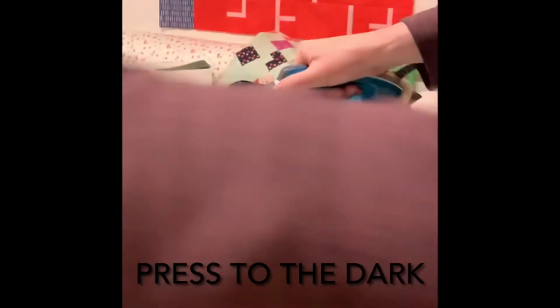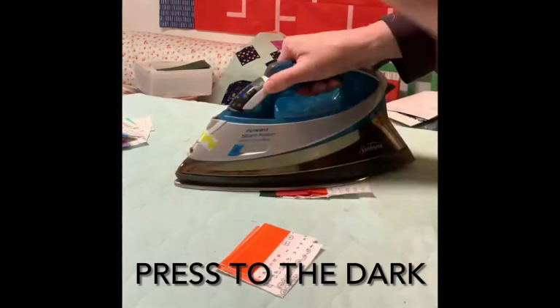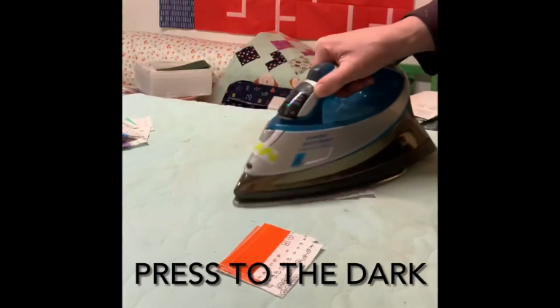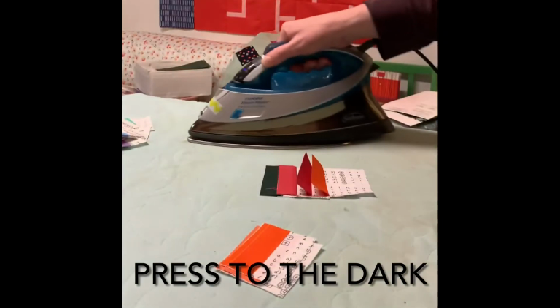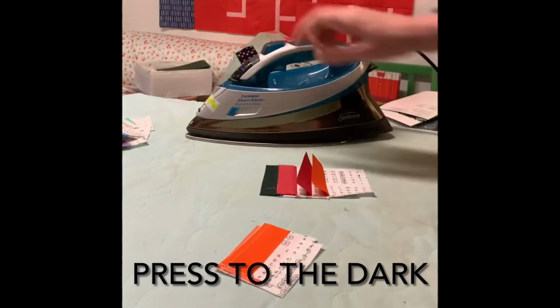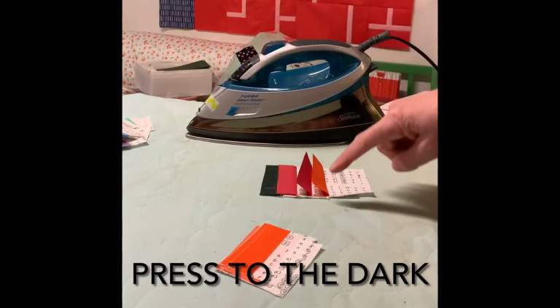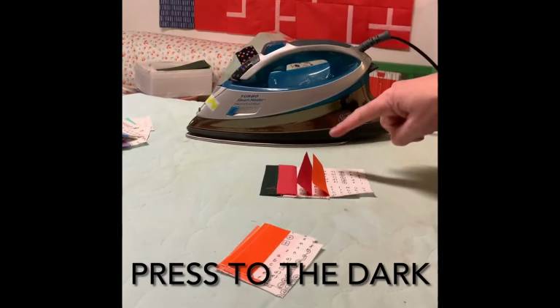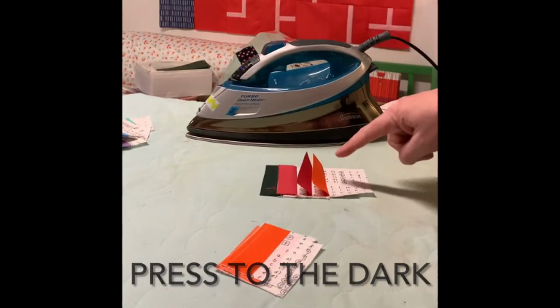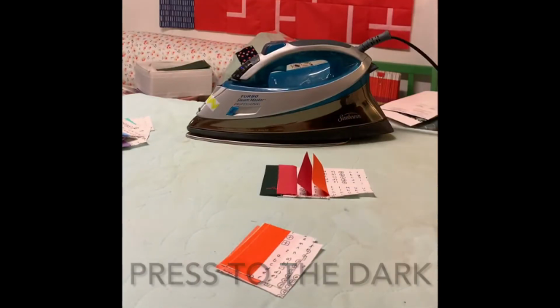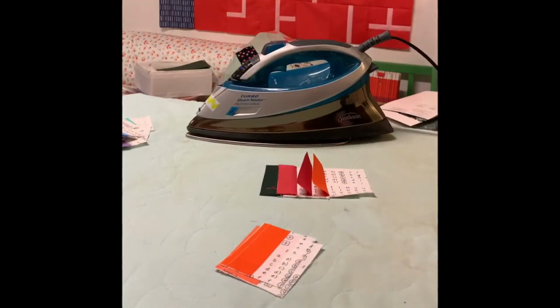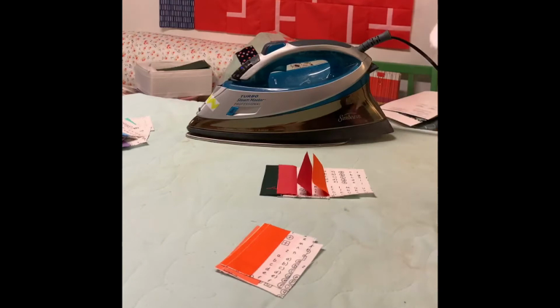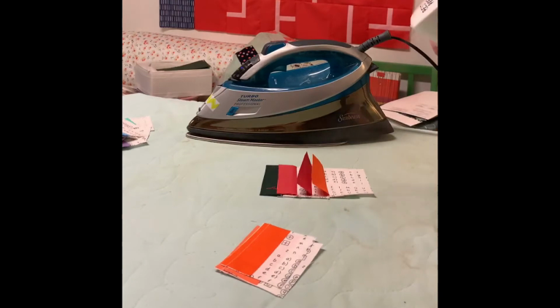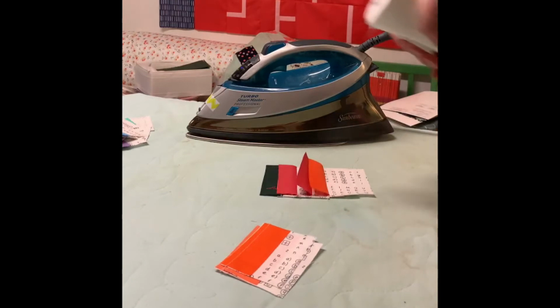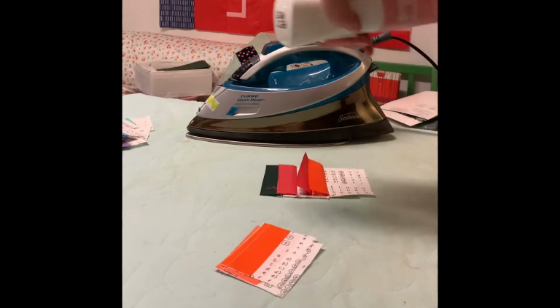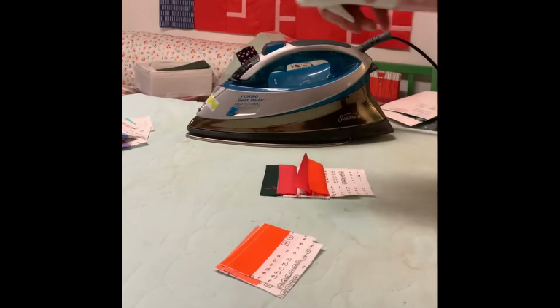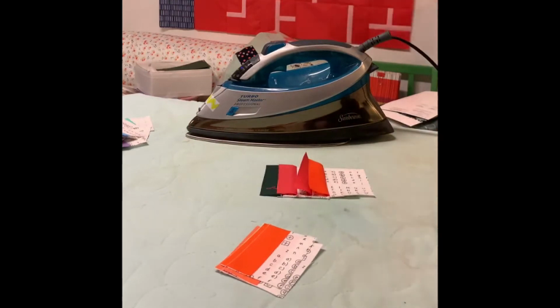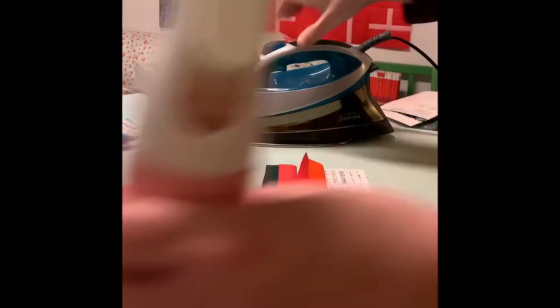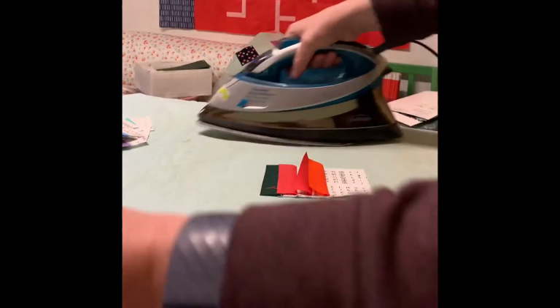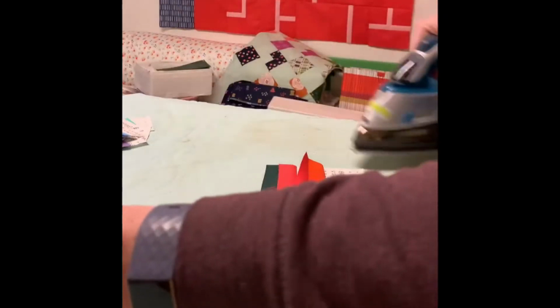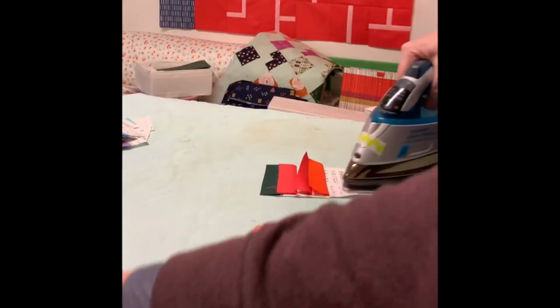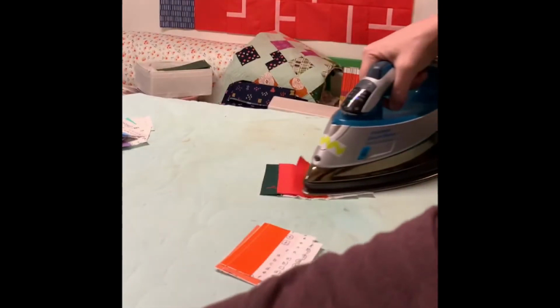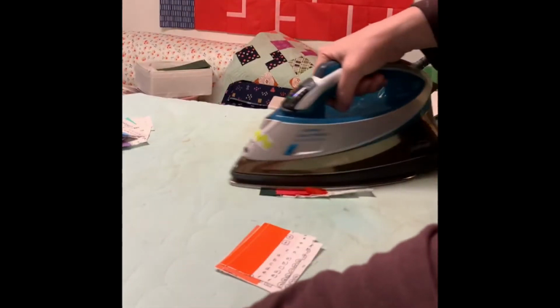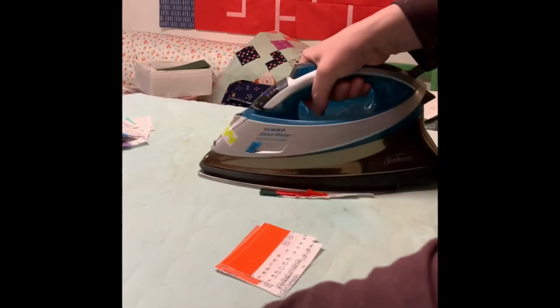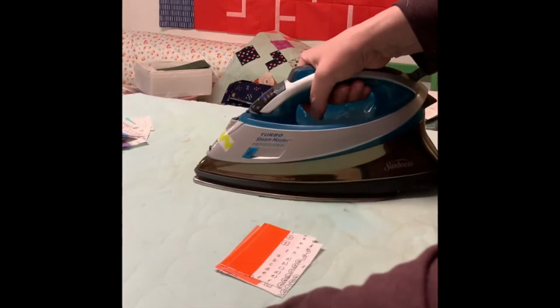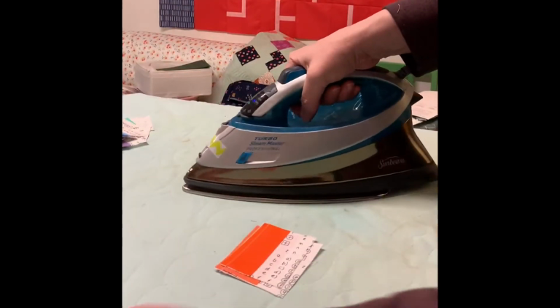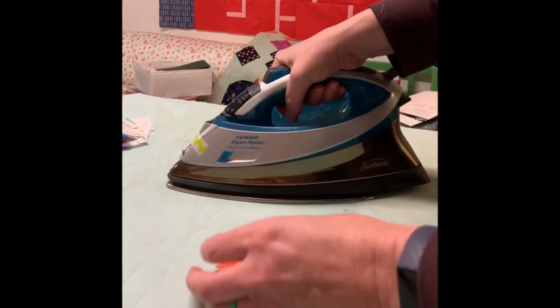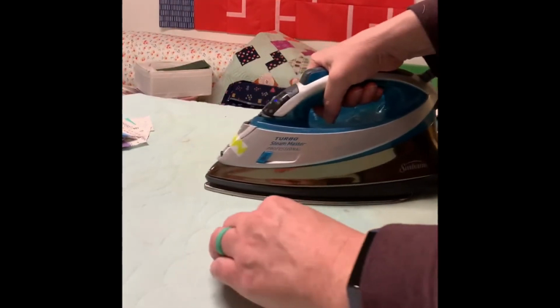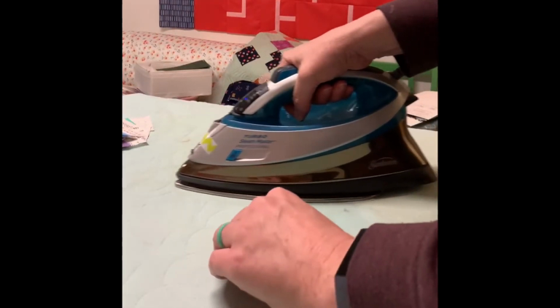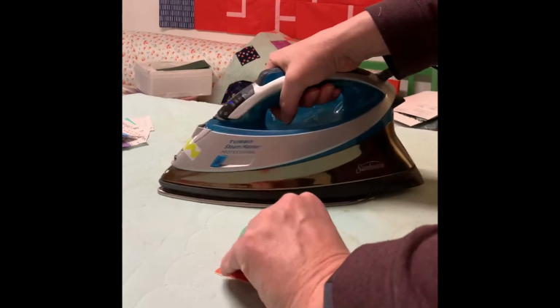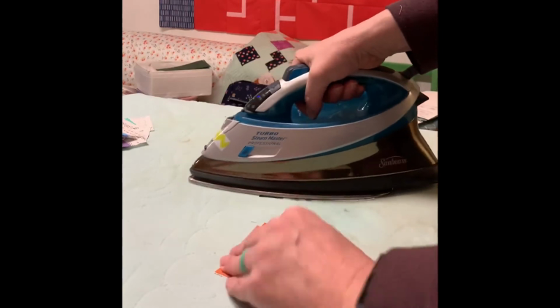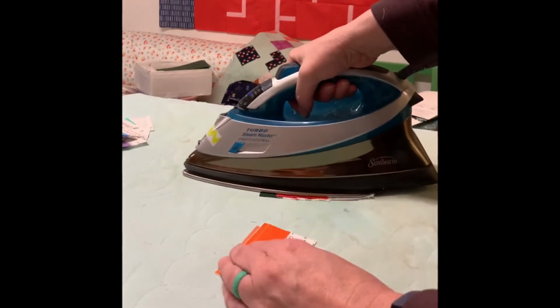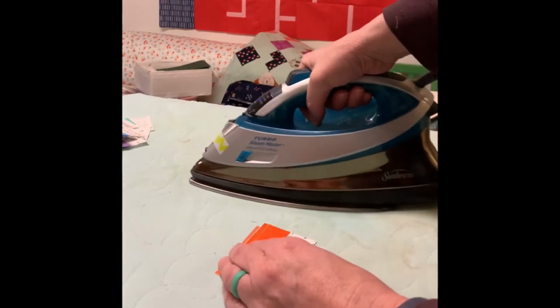Now you saw how that piece came up? I'm just going to hit it with a little starch and press again. That should now hold.